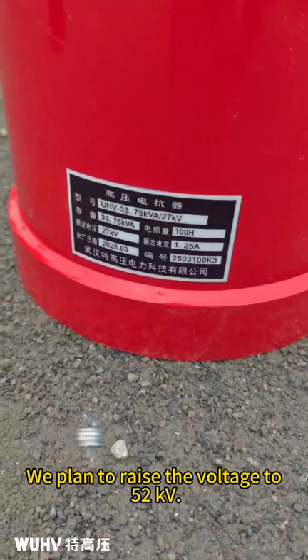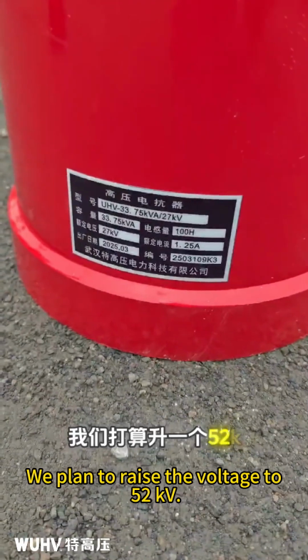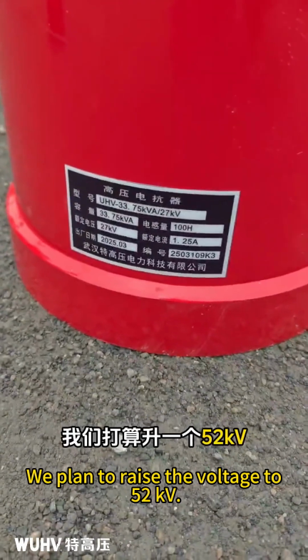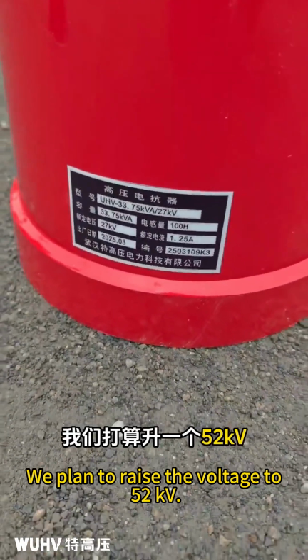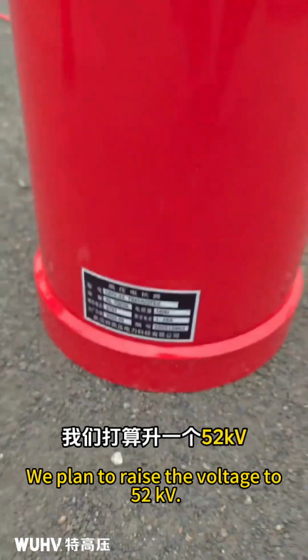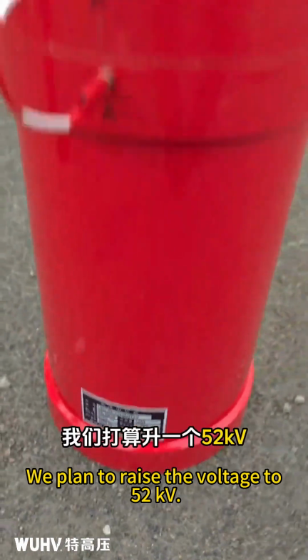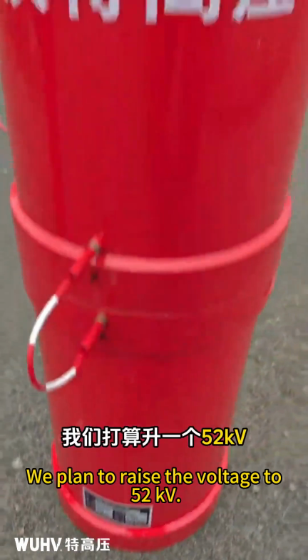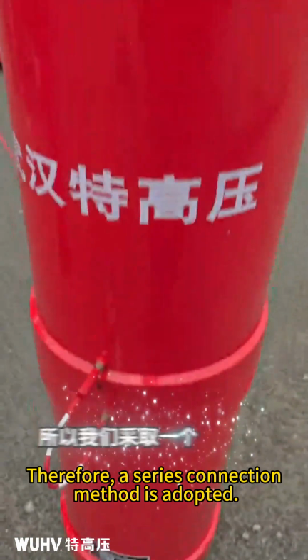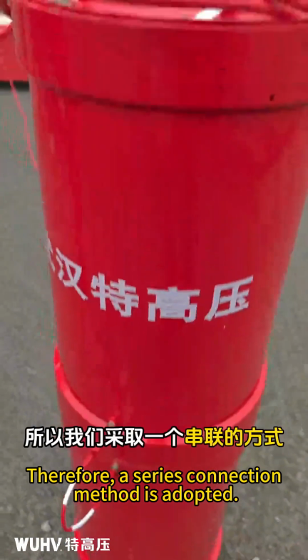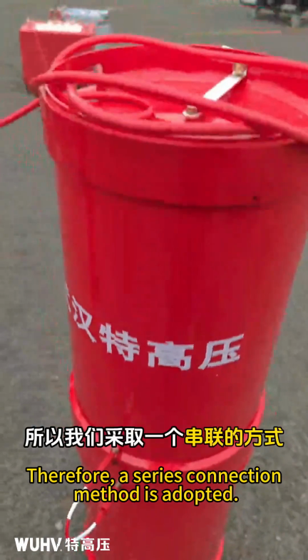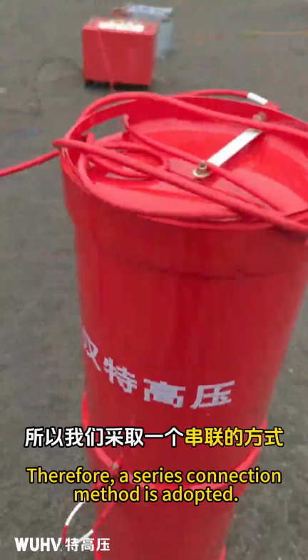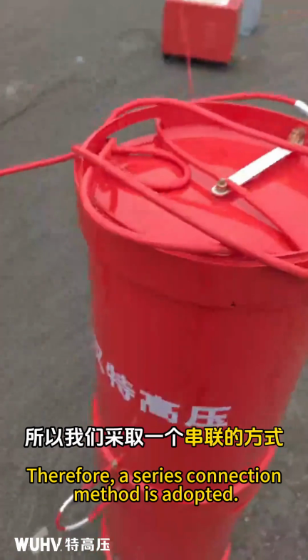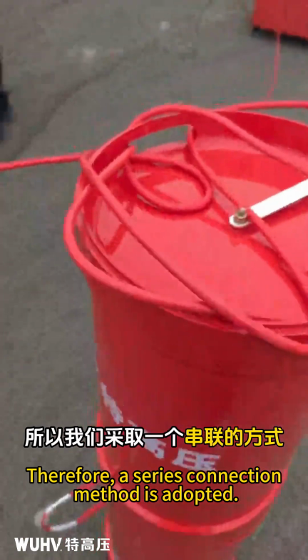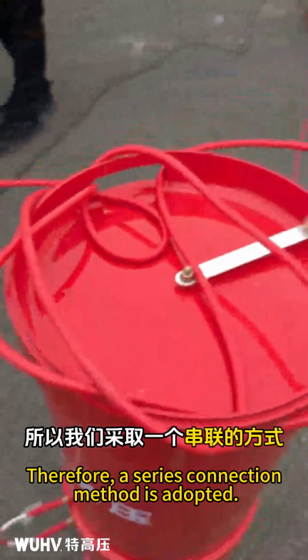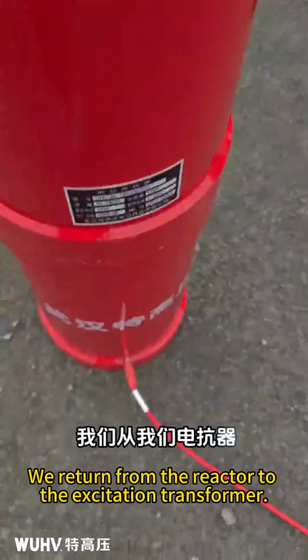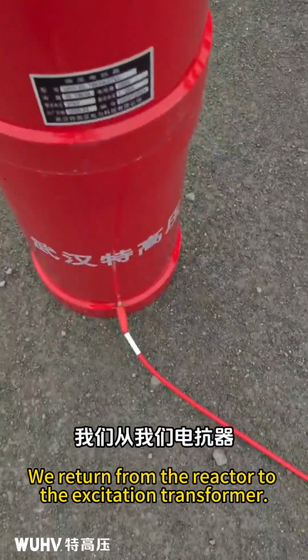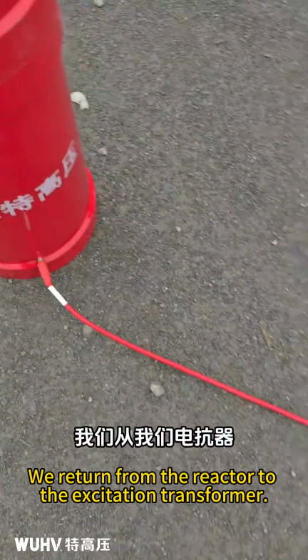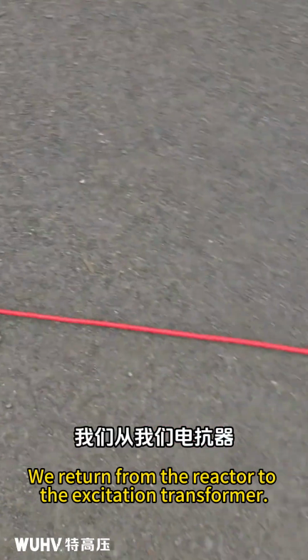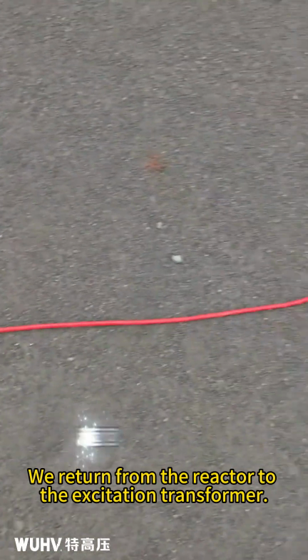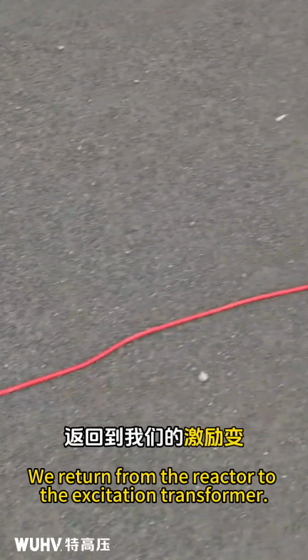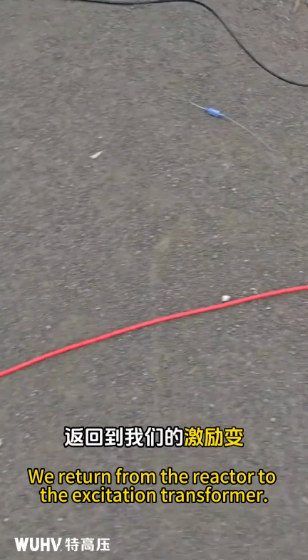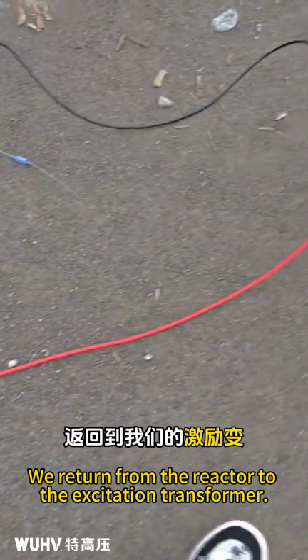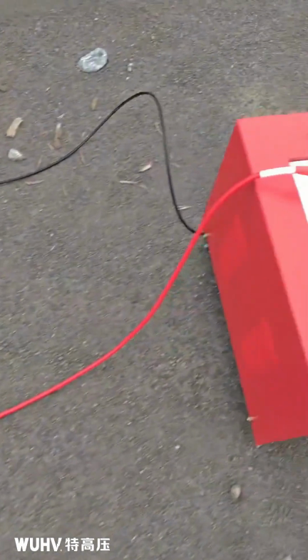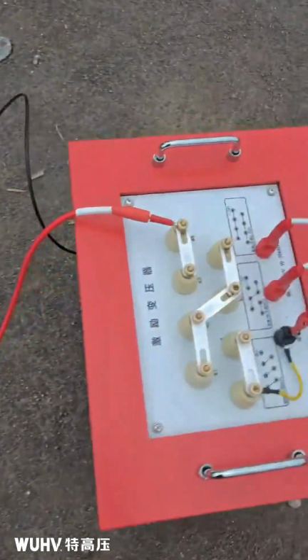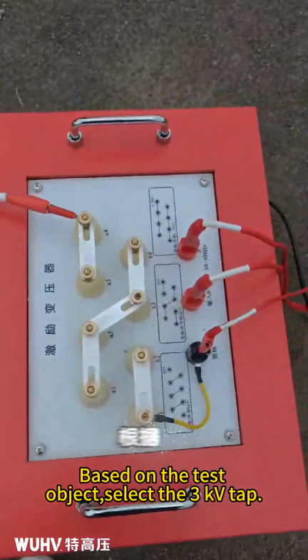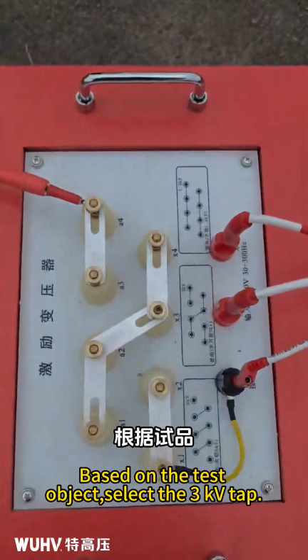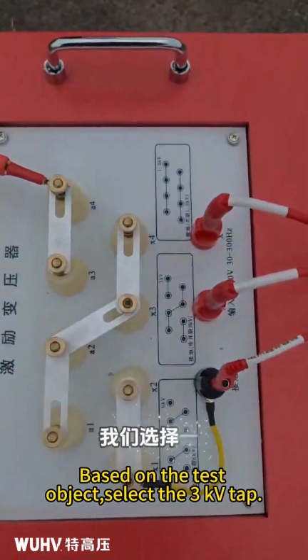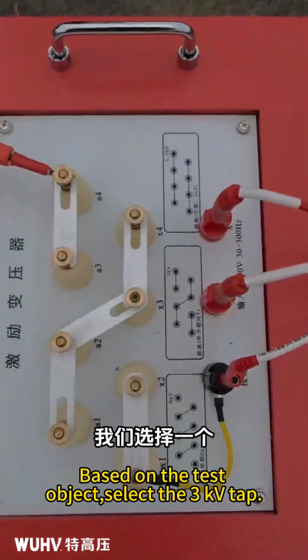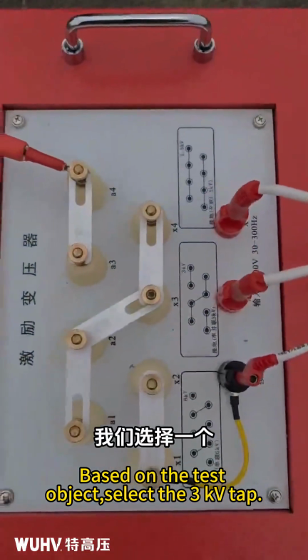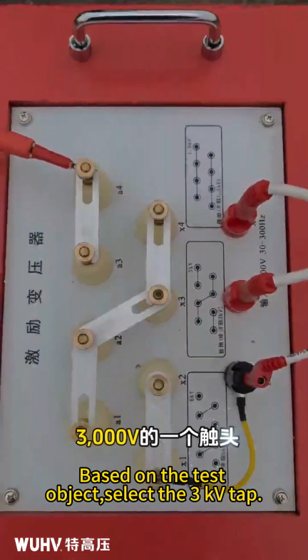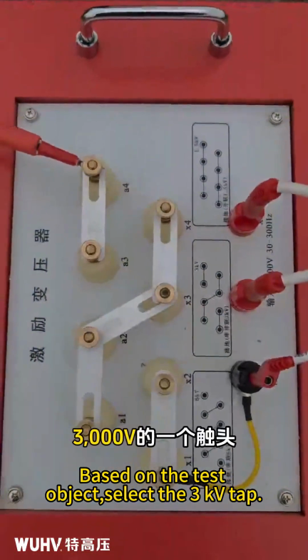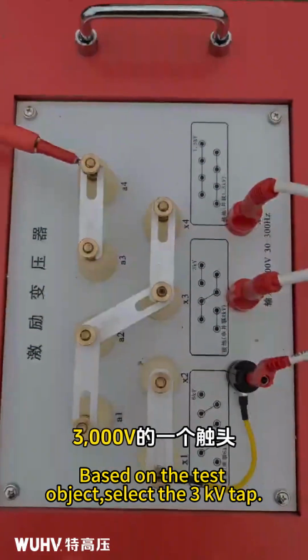We plan to raise the voltage to 52 kV. Therefore, a series connection method is adopted. We return from the reactor to the excitation transformer. Based on the test object, select the 3 kV tab.